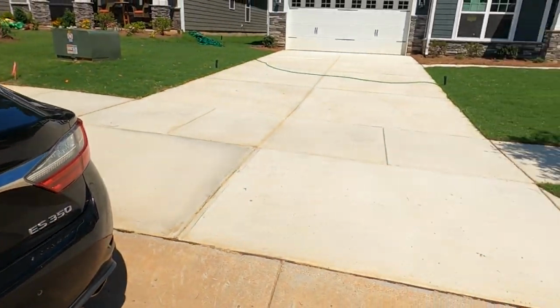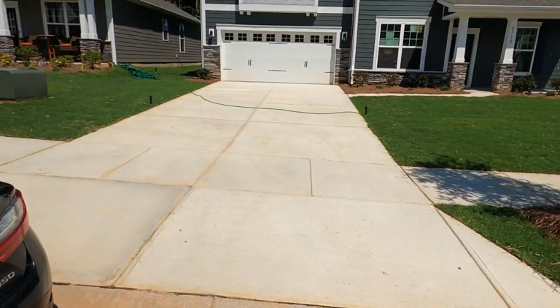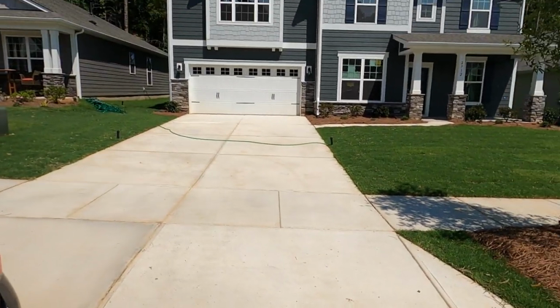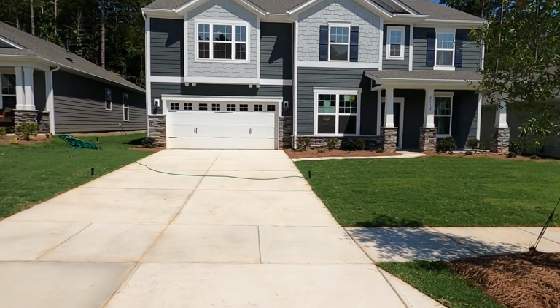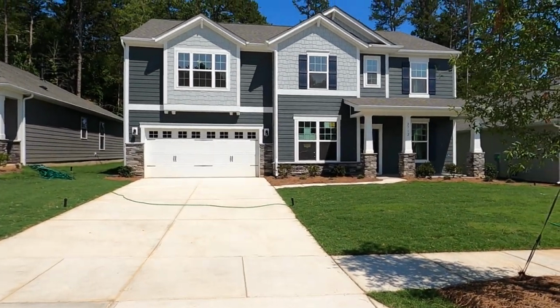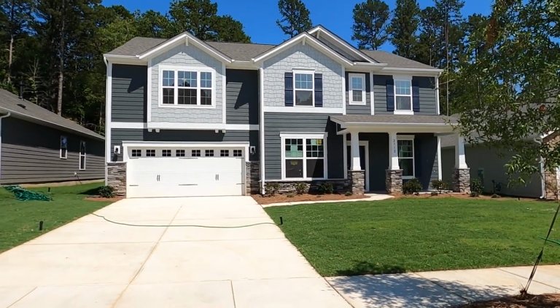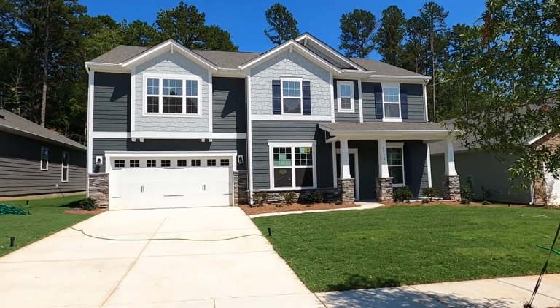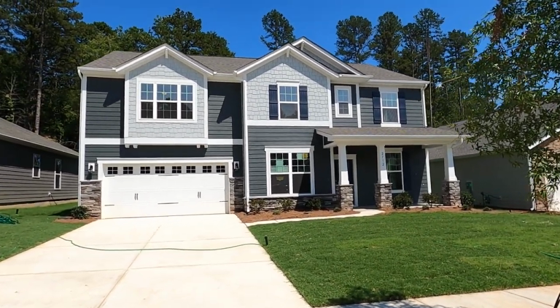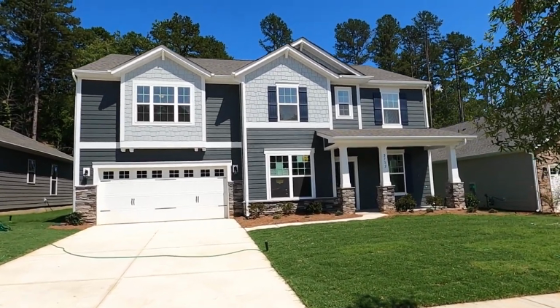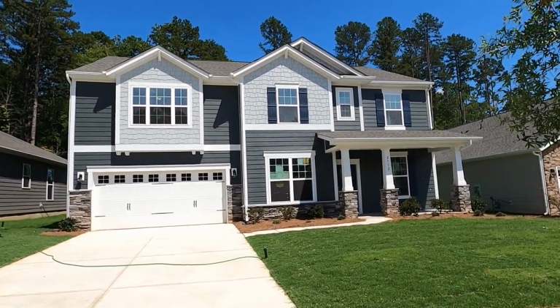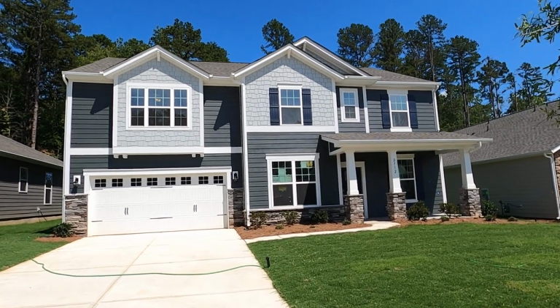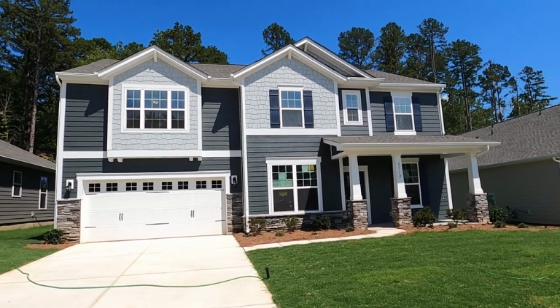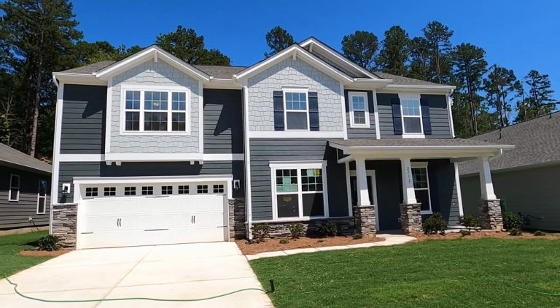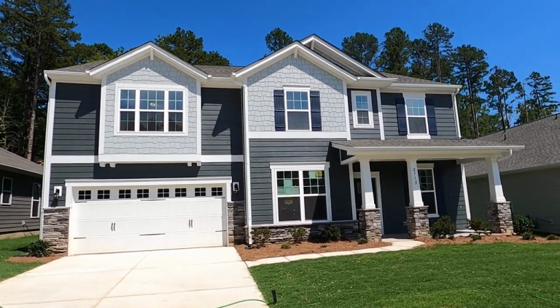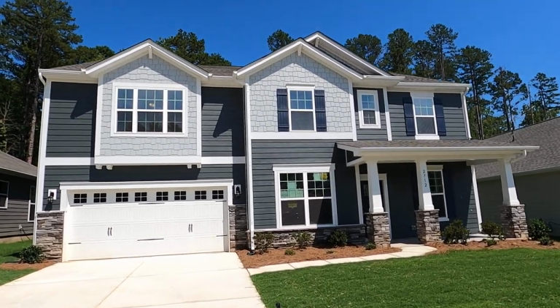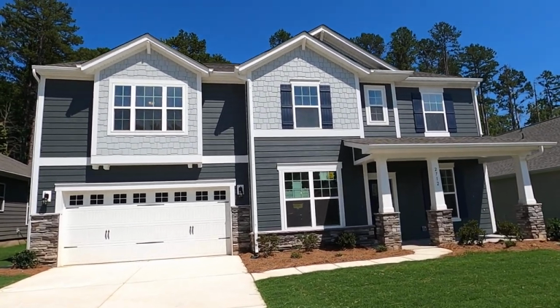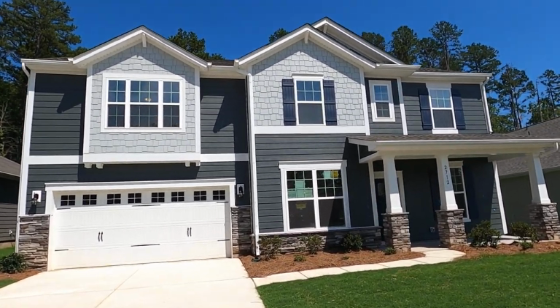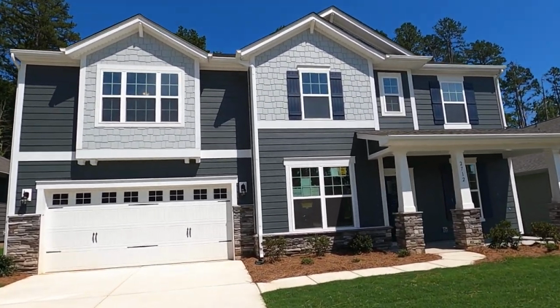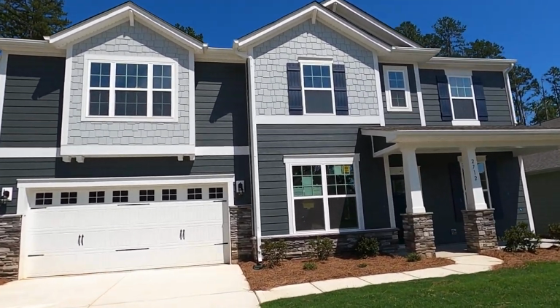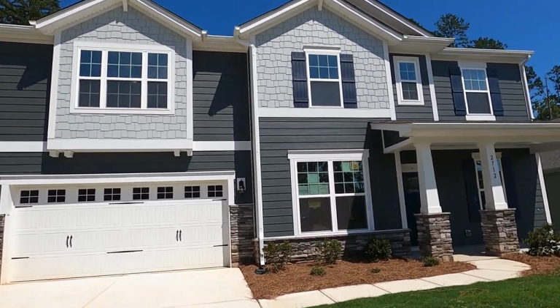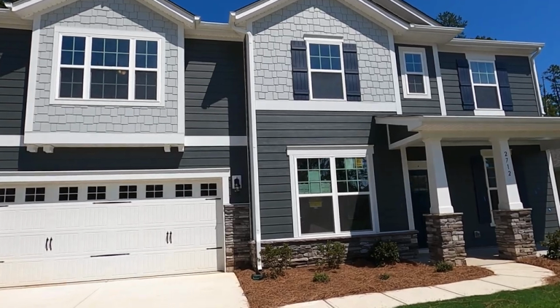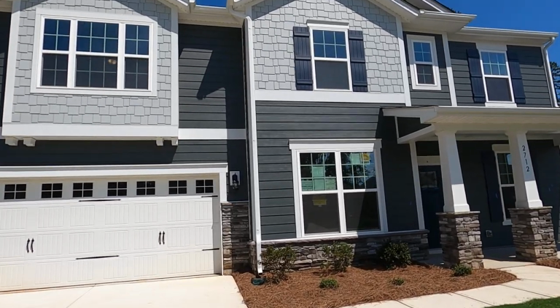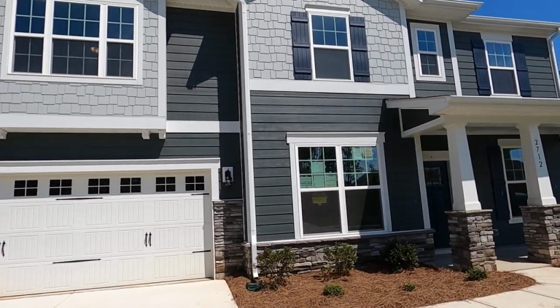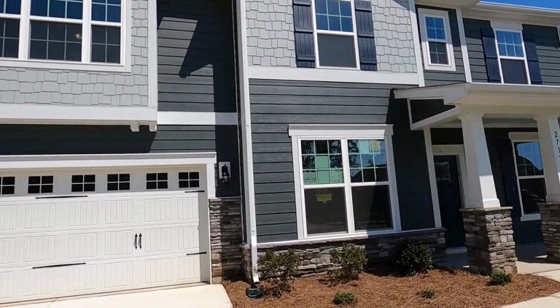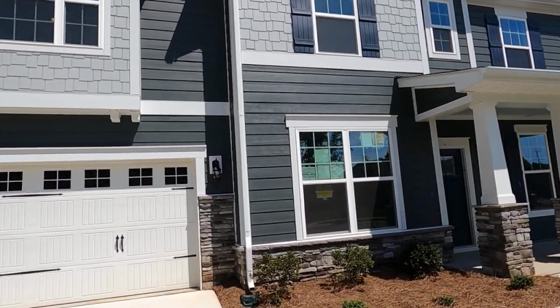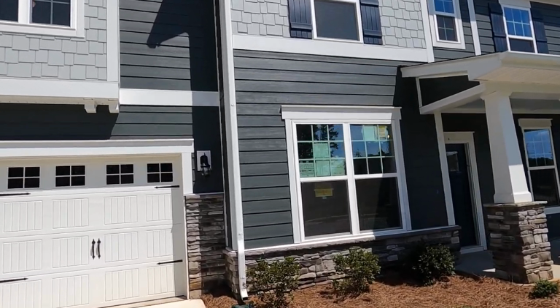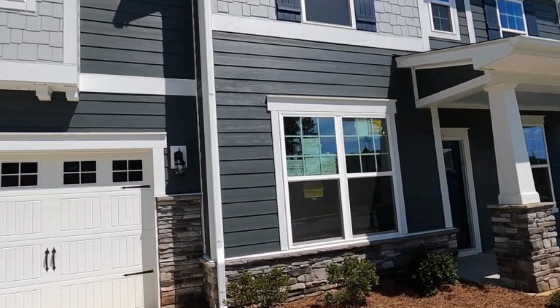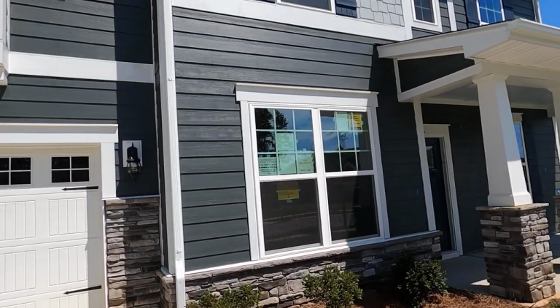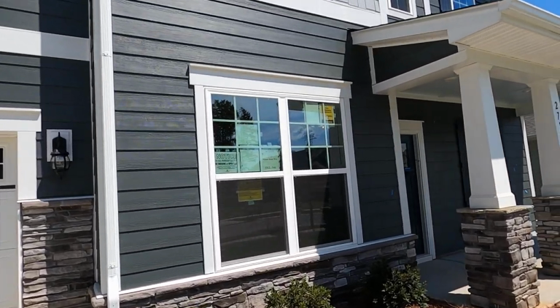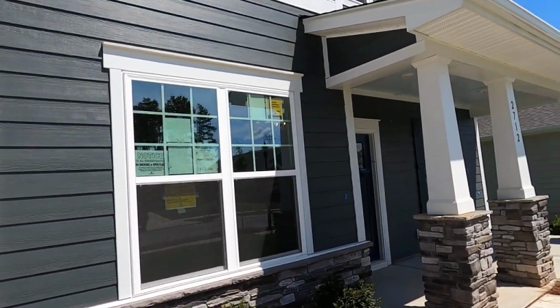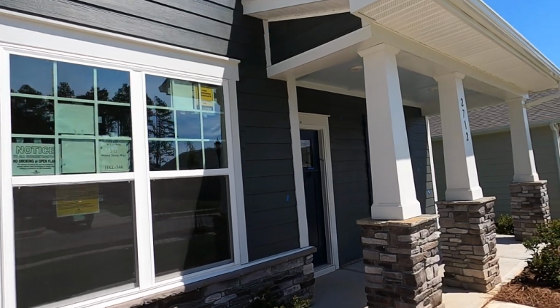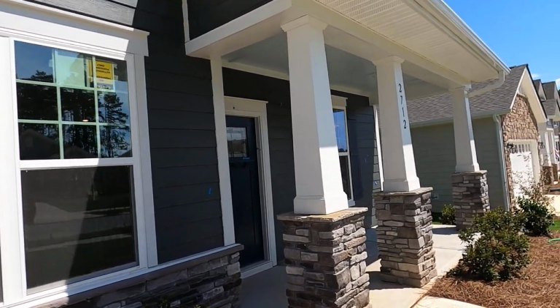This is the Galloway 2 plan by MI Homes. They have the best structural warranty in the business — 15 years. The reason I want to spotlight this house today is that you can build this really reasonably in the 360 to 380-ish range.